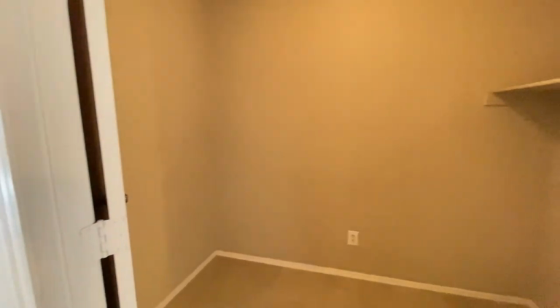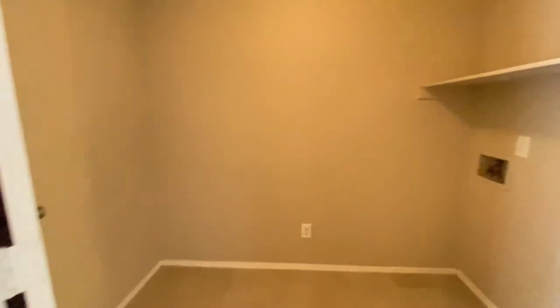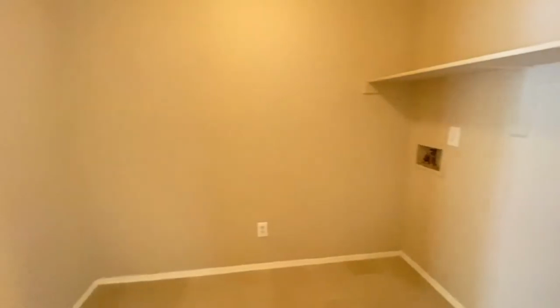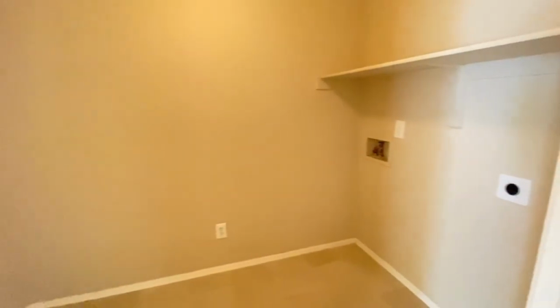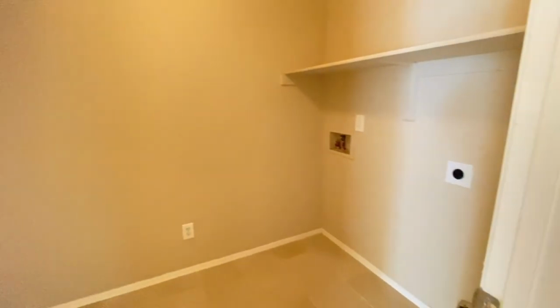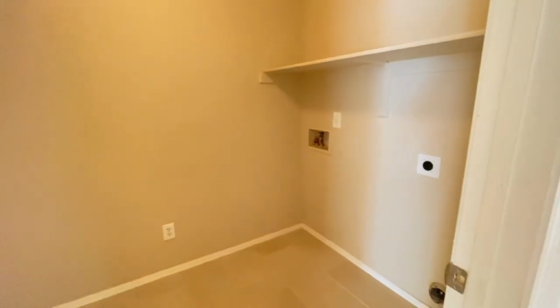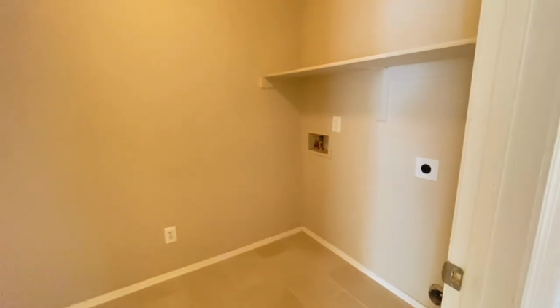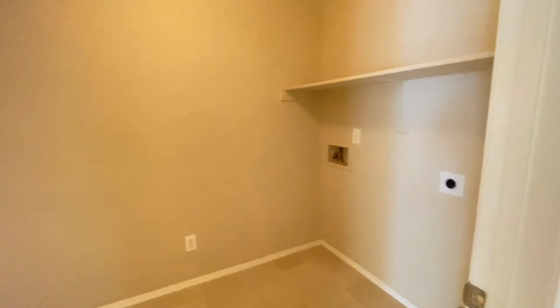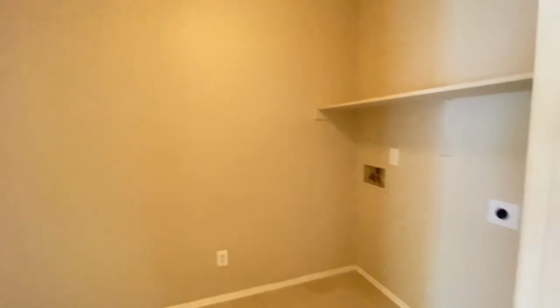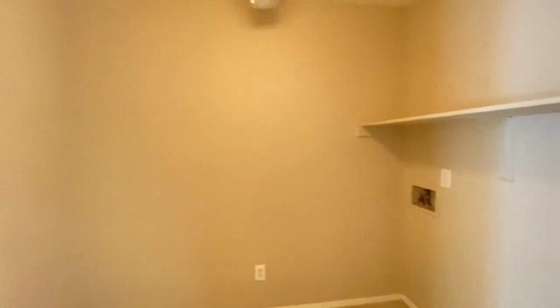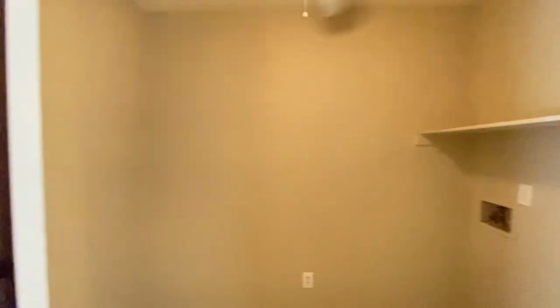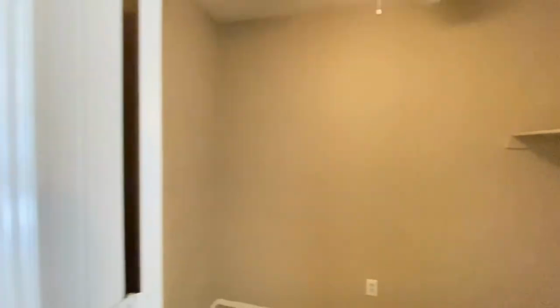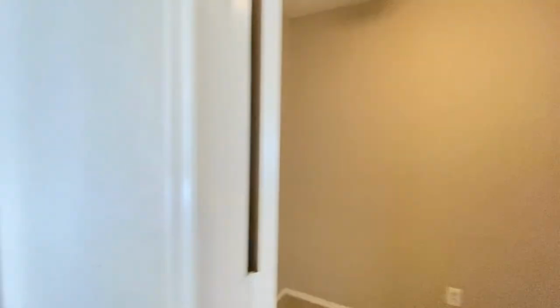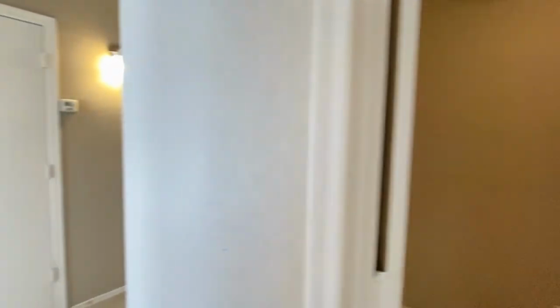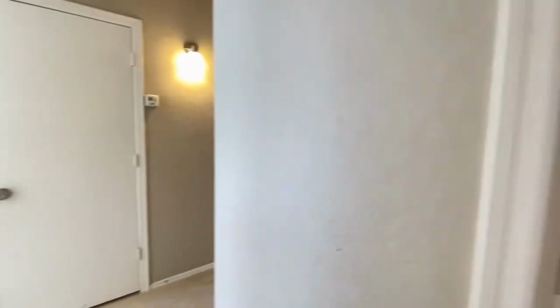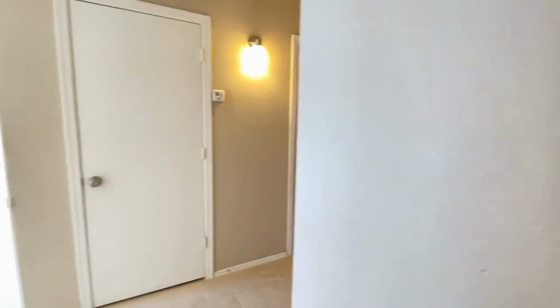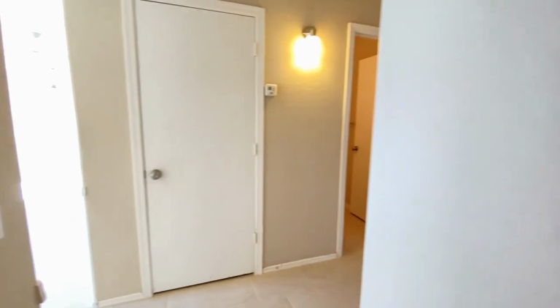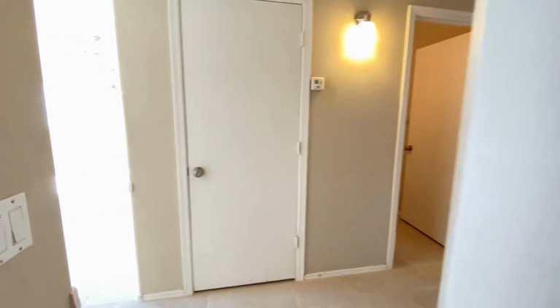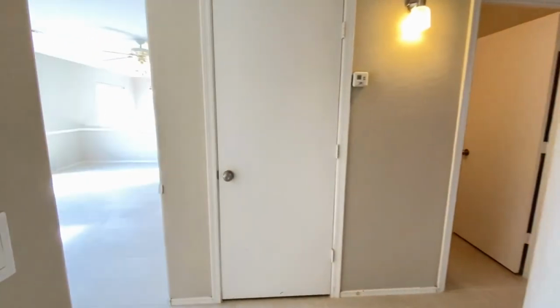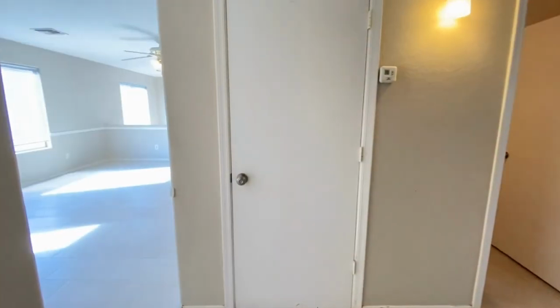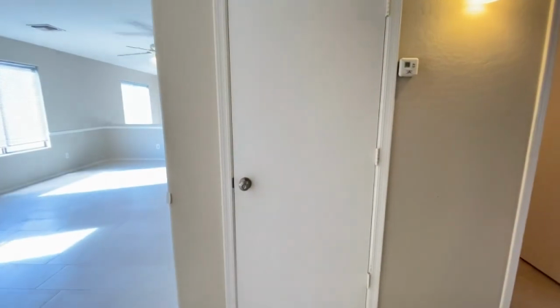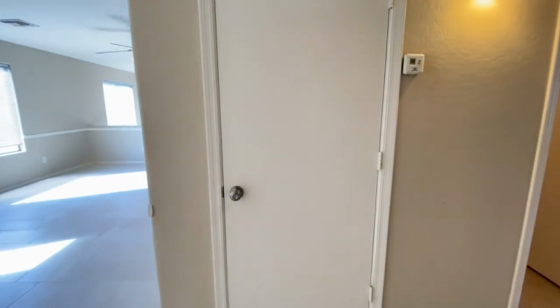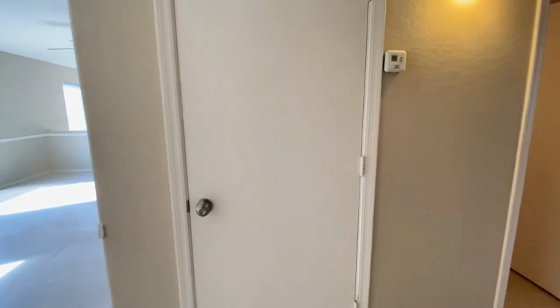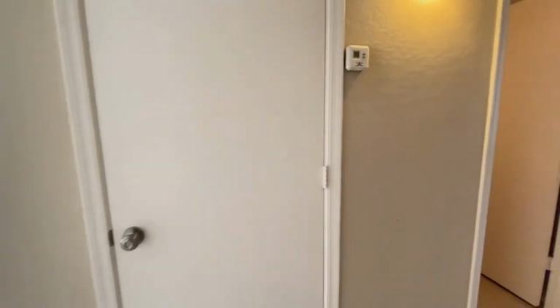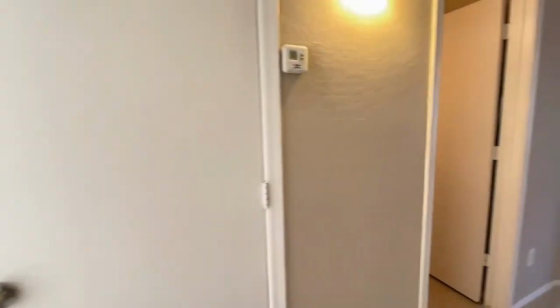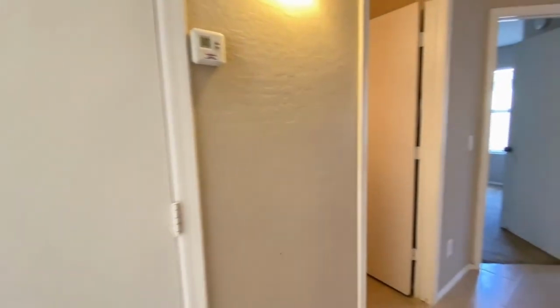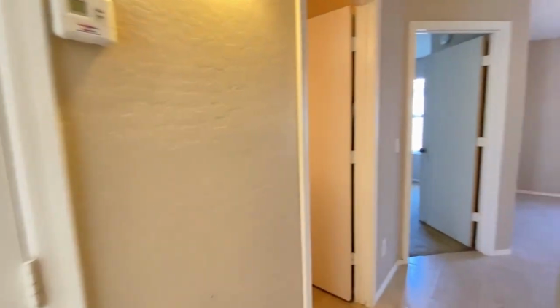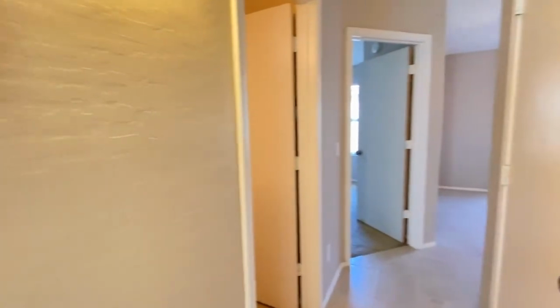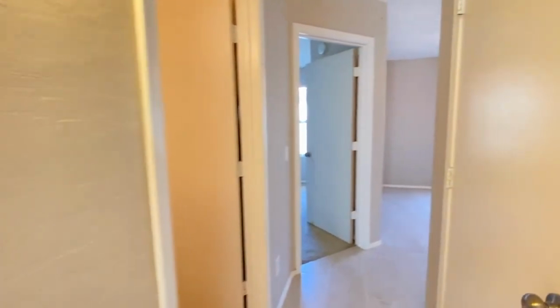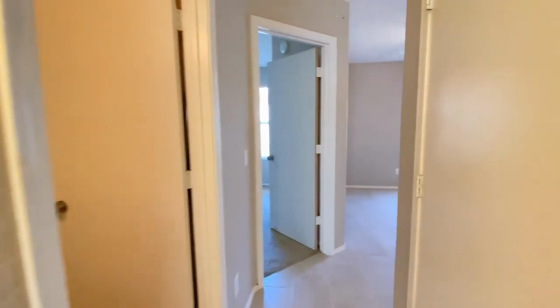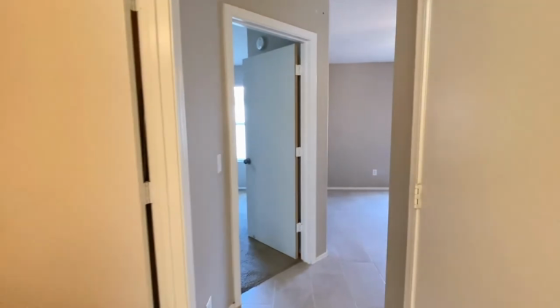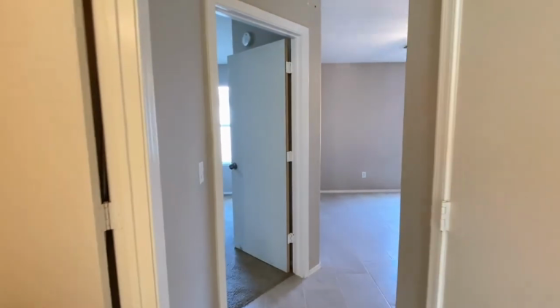Laundry room. Closet — going to turn to the right — another closet on the right.